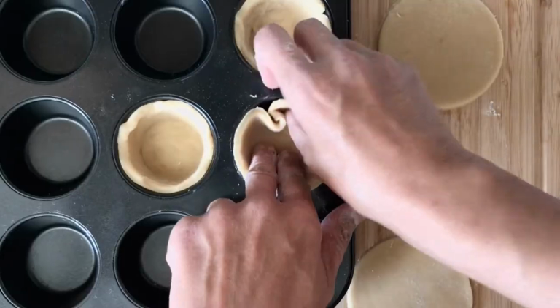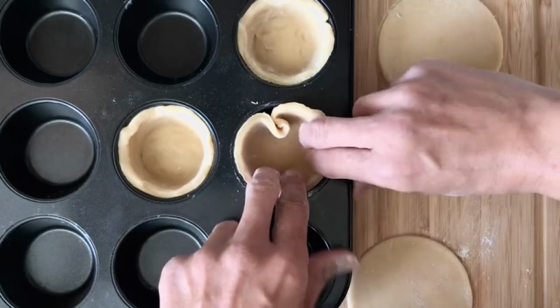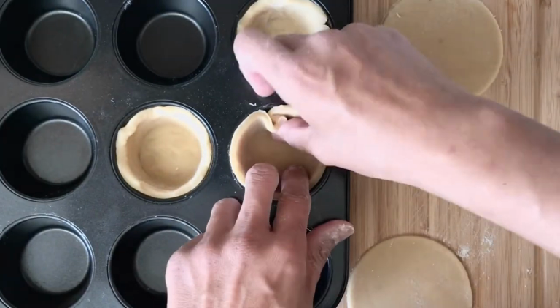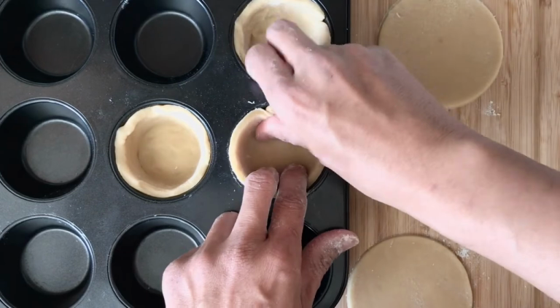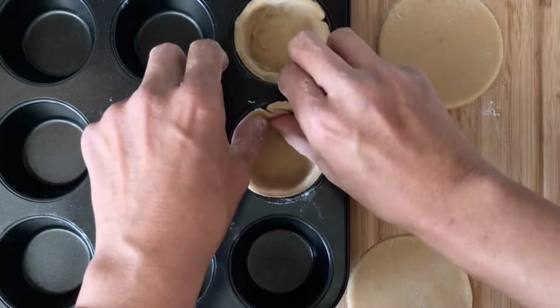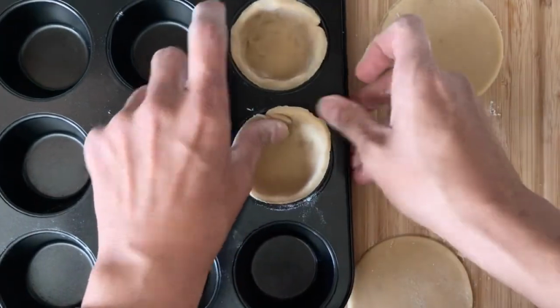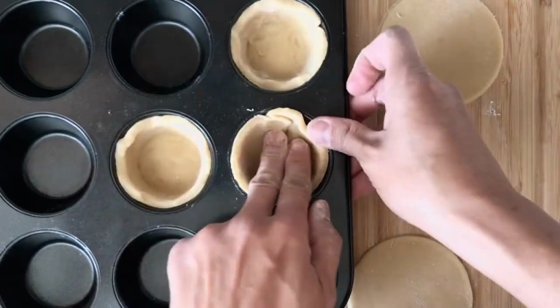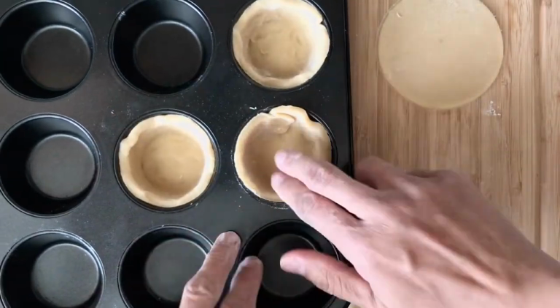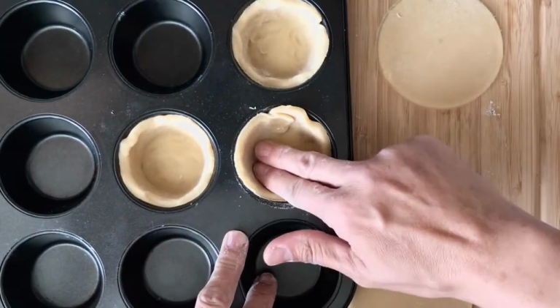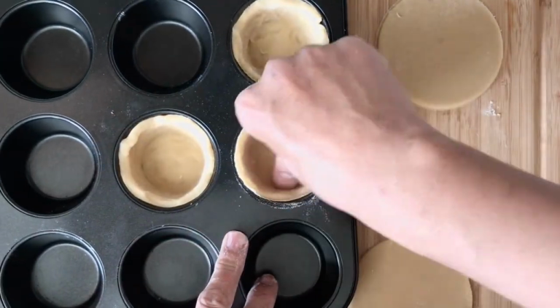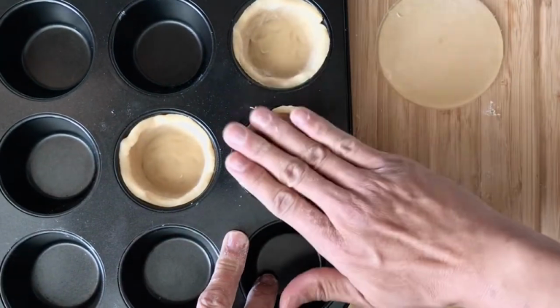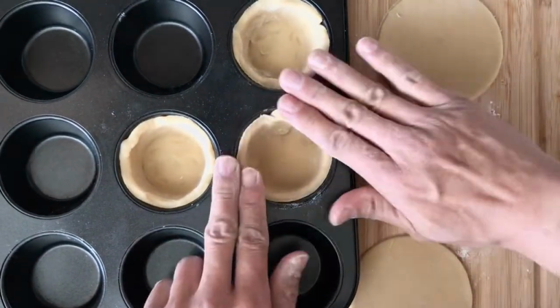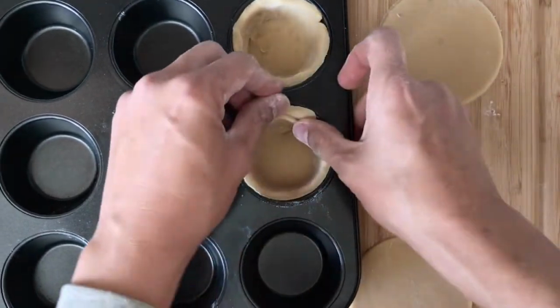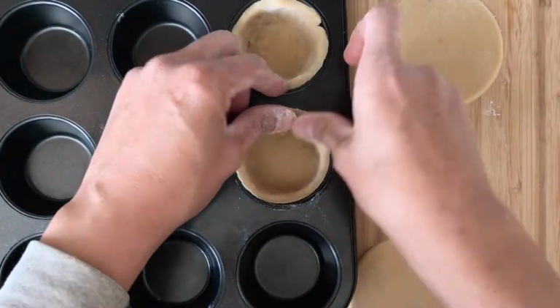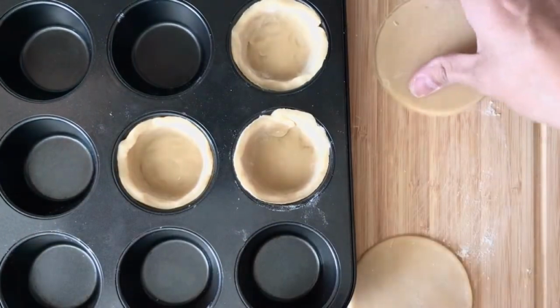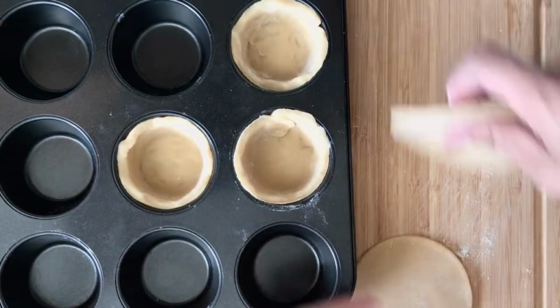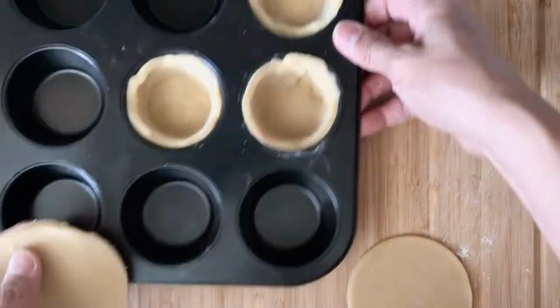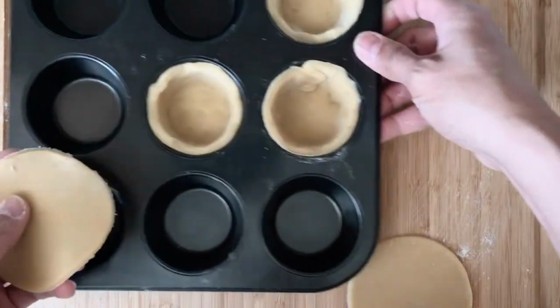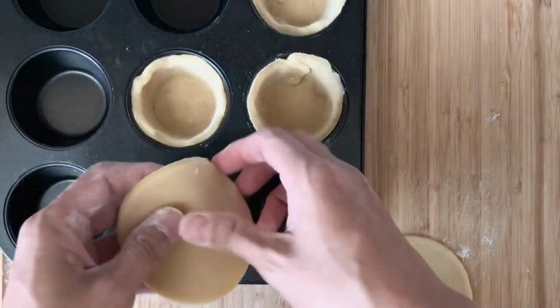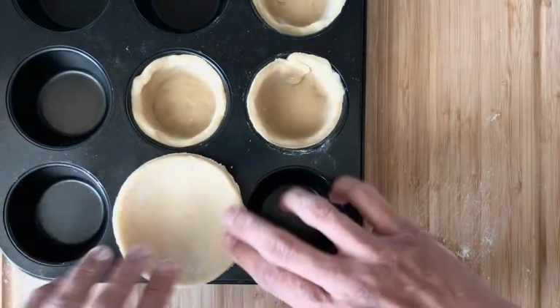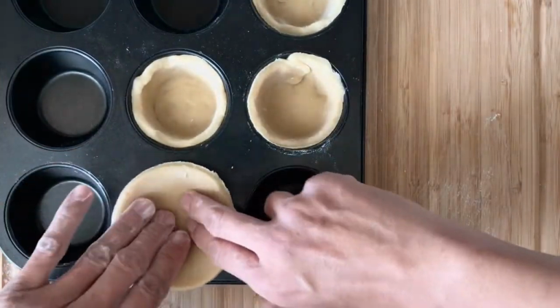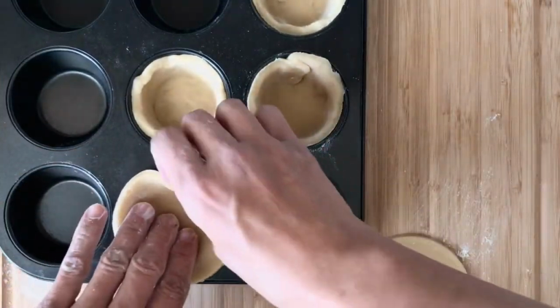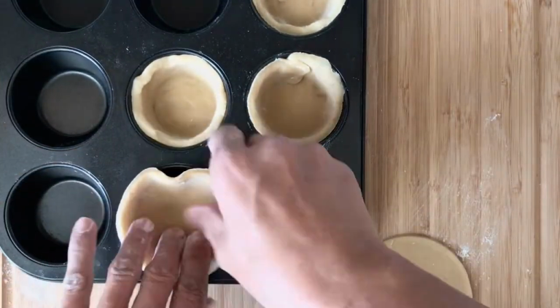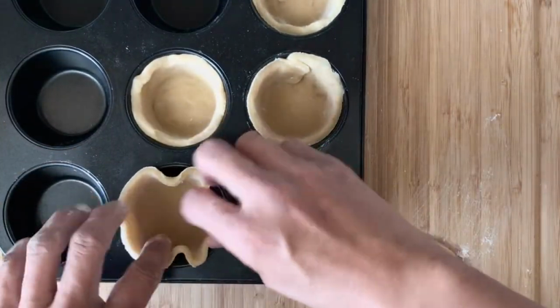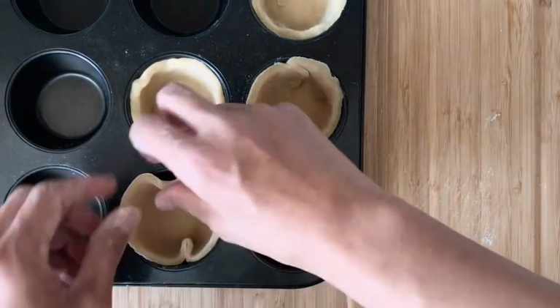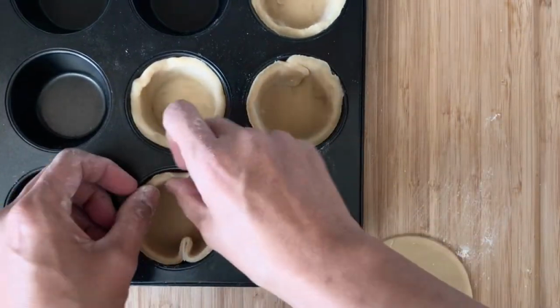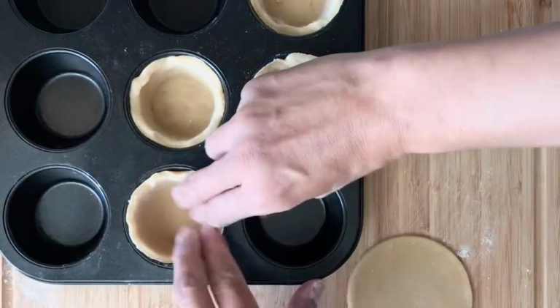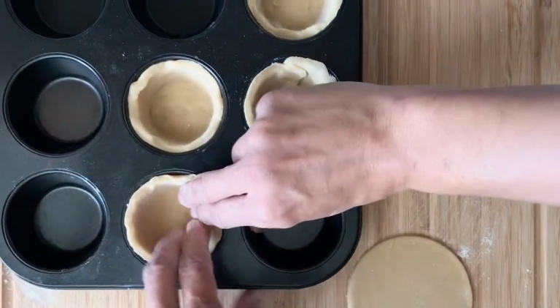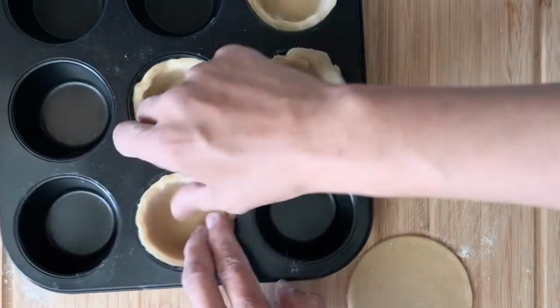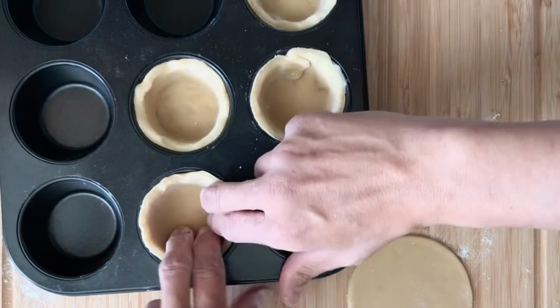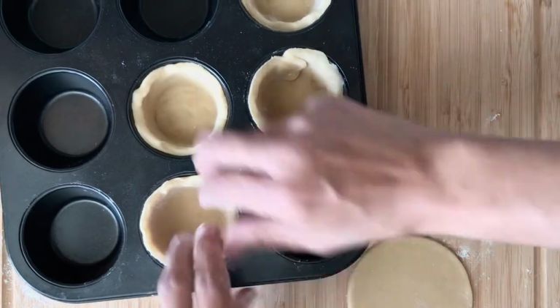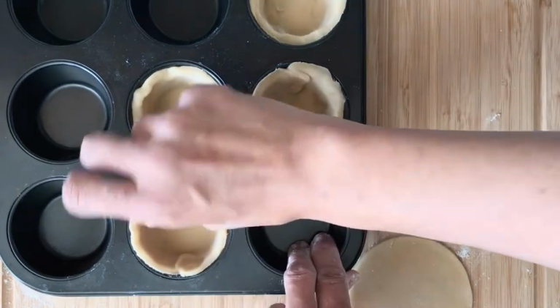I then pressed the pastry into the muffin cups to make sure it has a snug fit. I had to be very careful, basically just guiding the dough as it slowly covers the entire surface of the muffin tin.